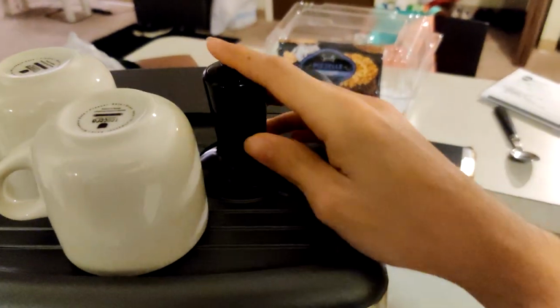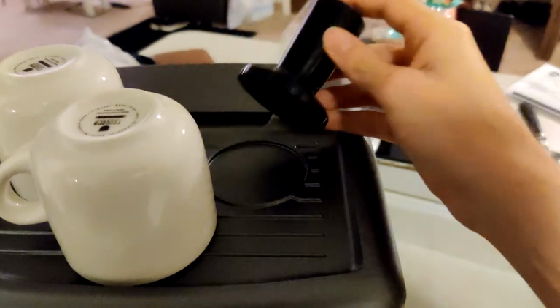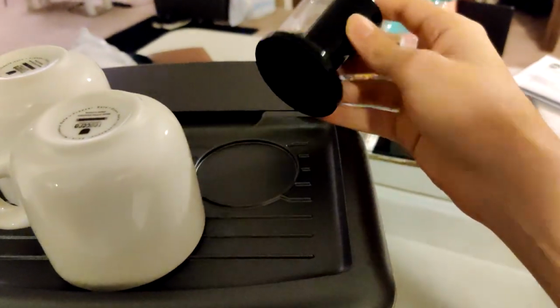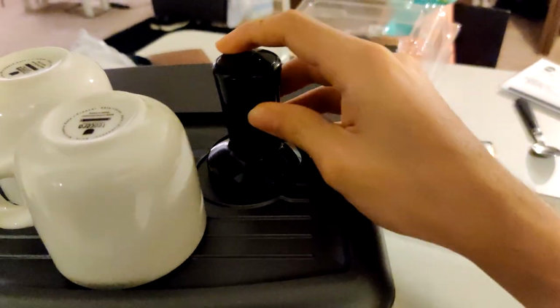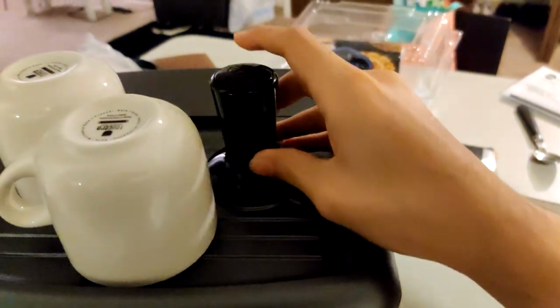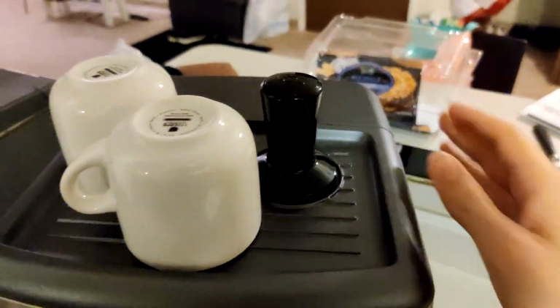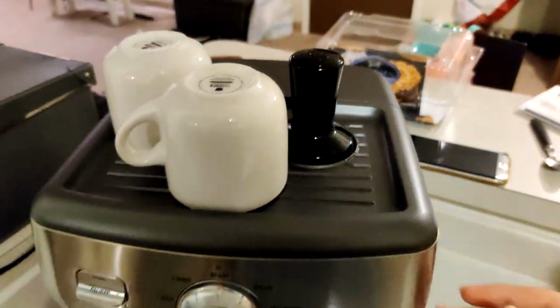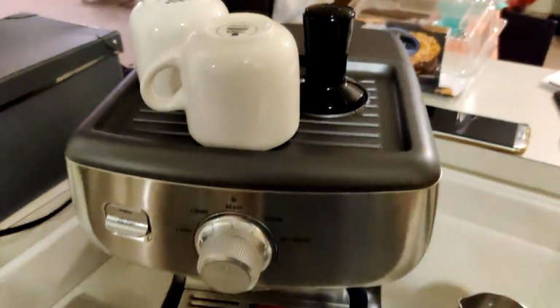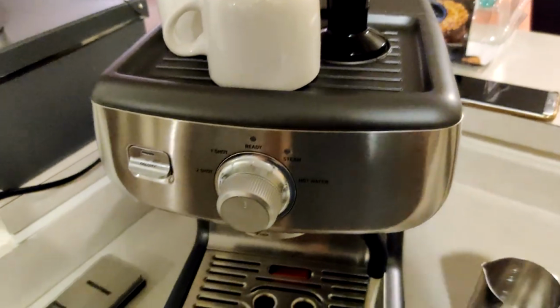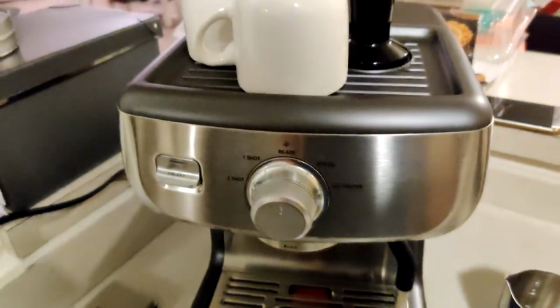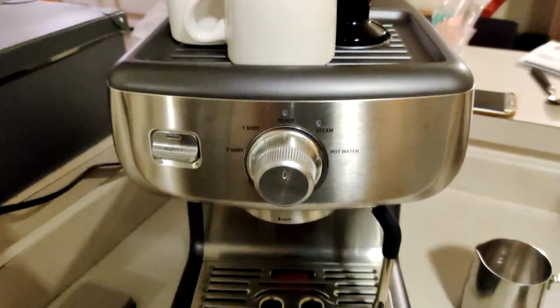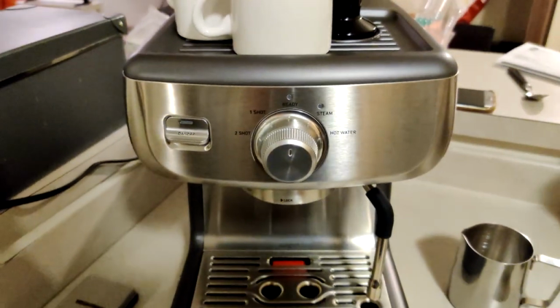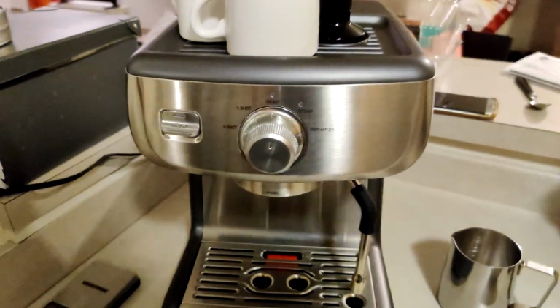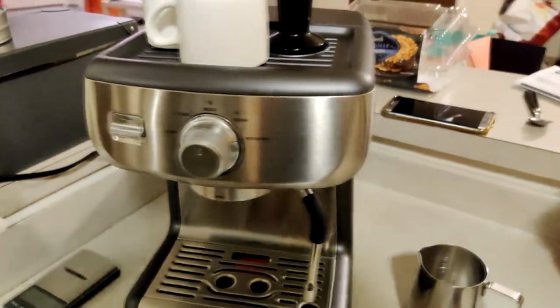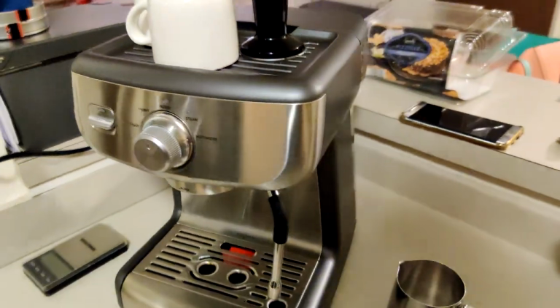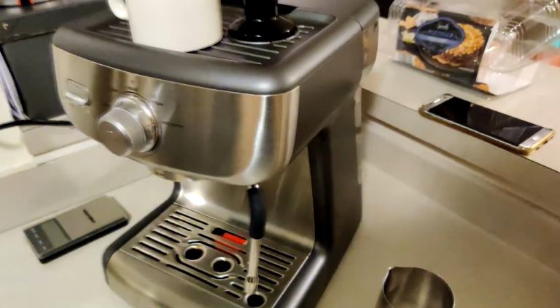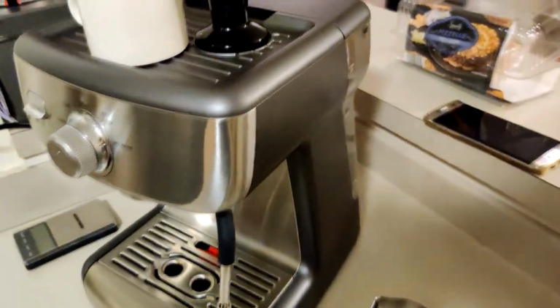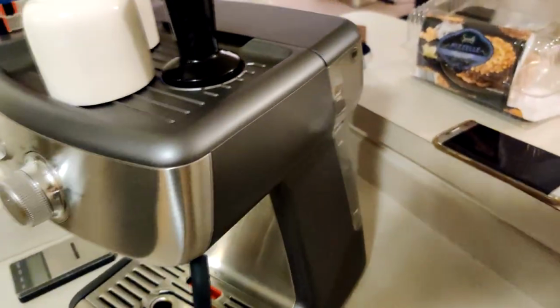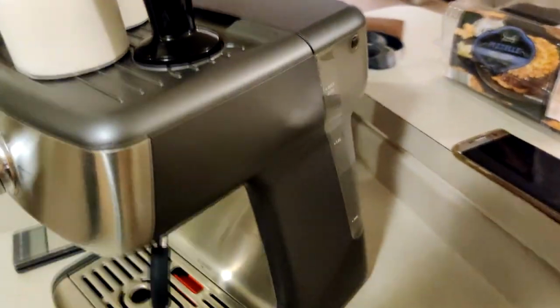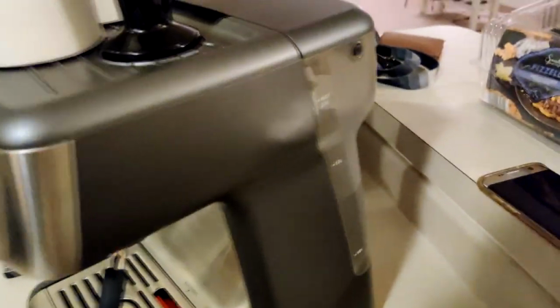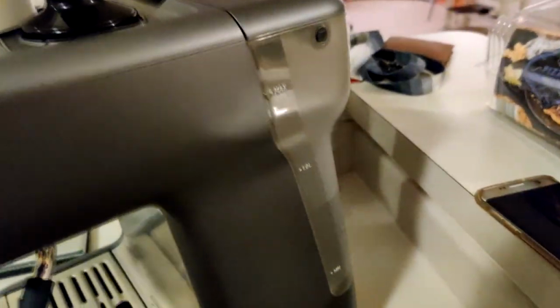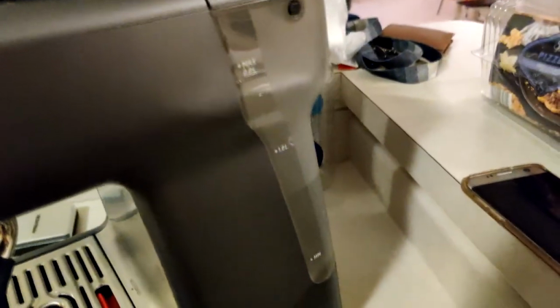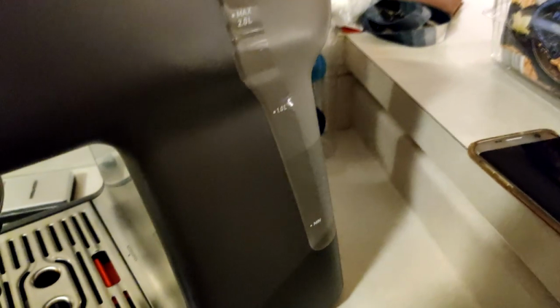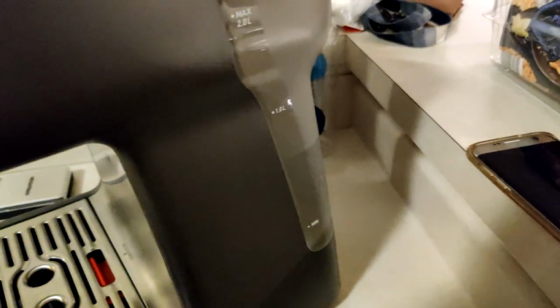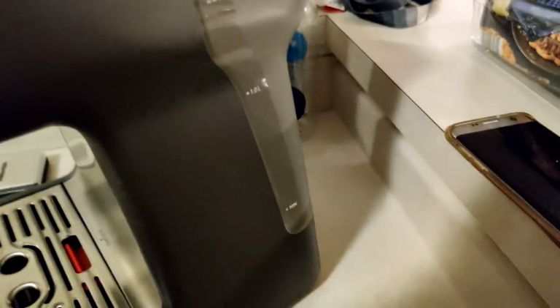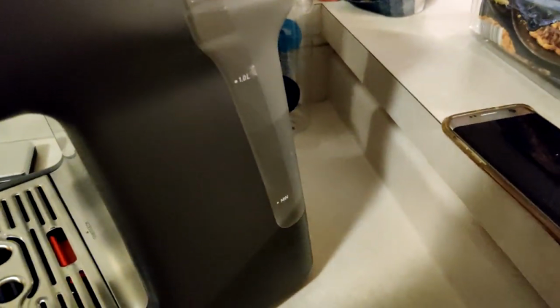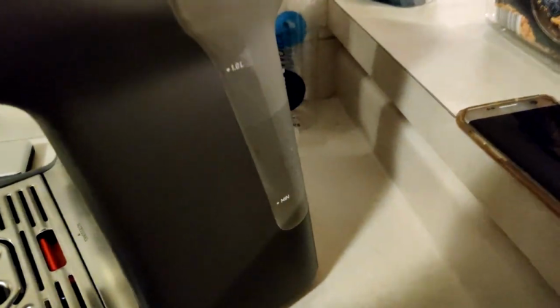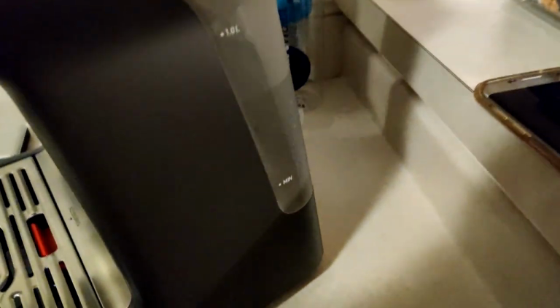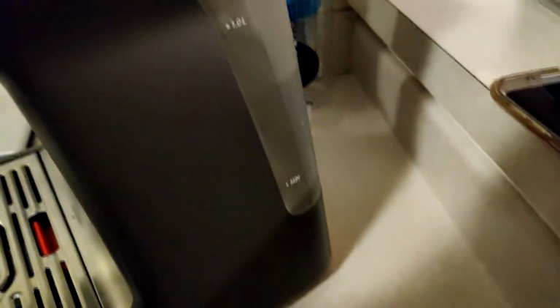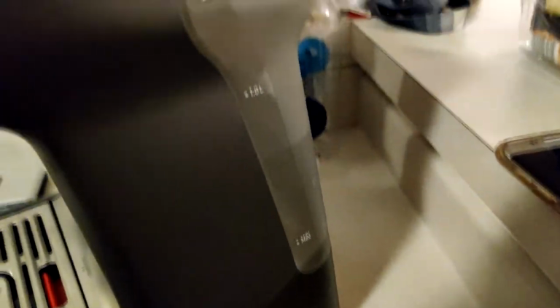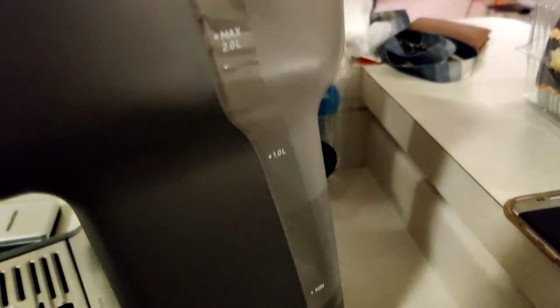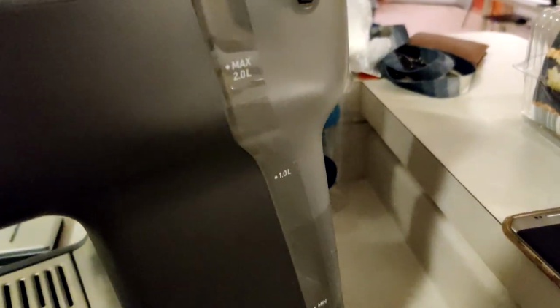There's a little holder over here for the tamper. If we move to the back, we can see the water storage, which holds two liters. It conveniently opens over here, and you can take it right out.